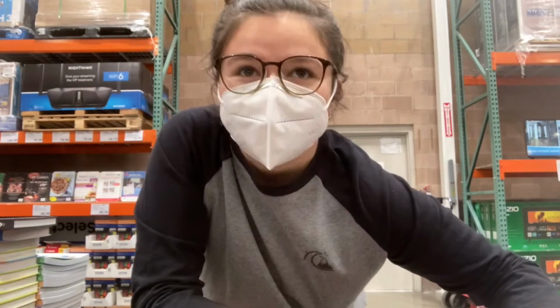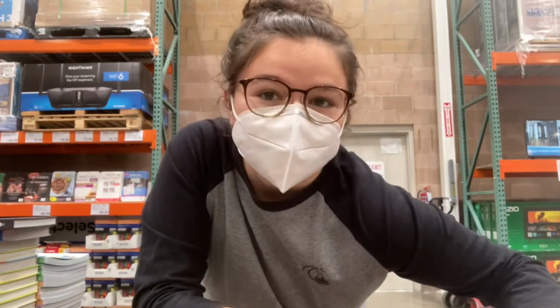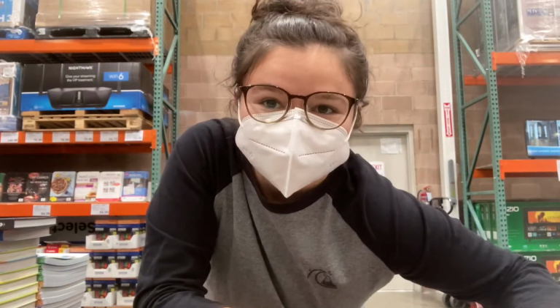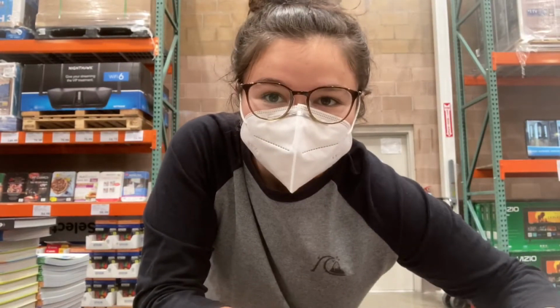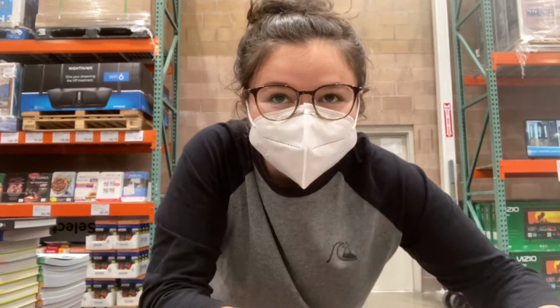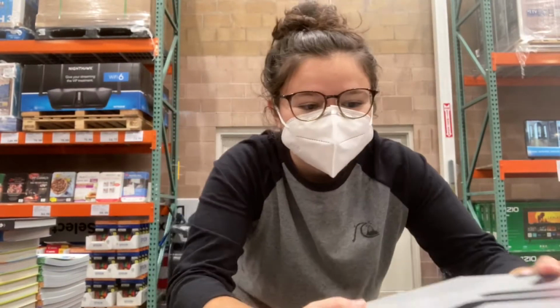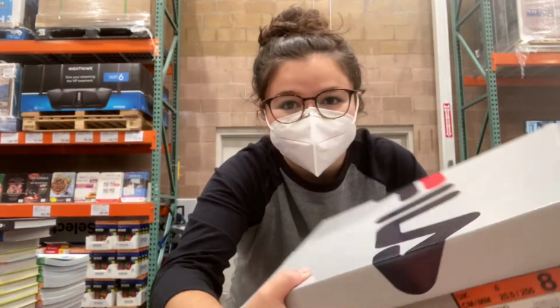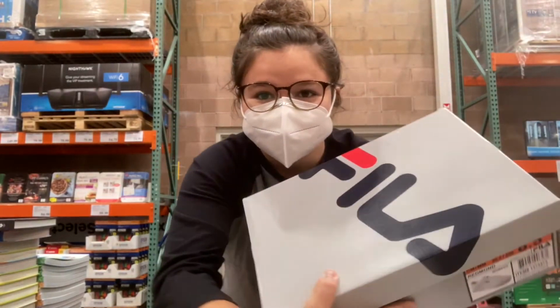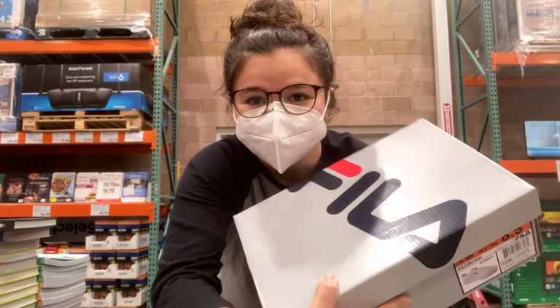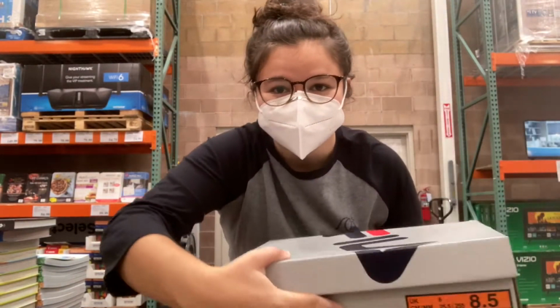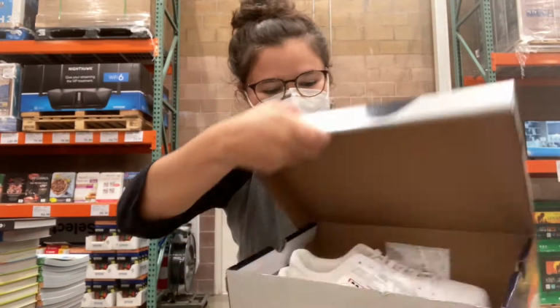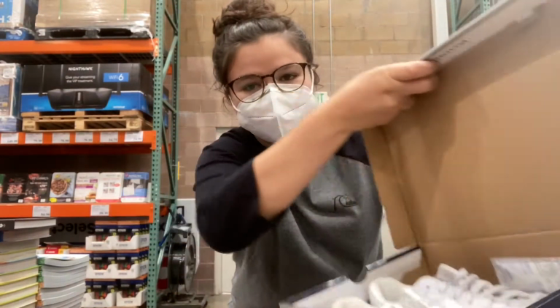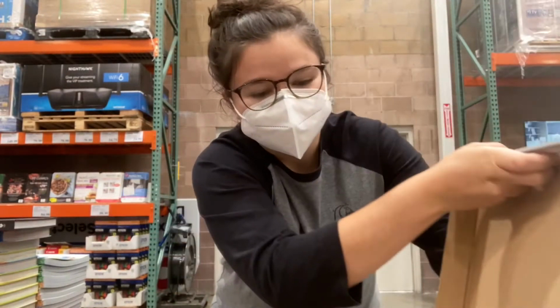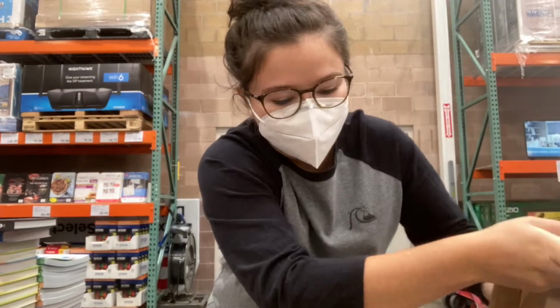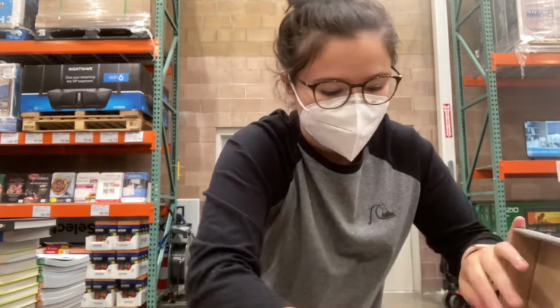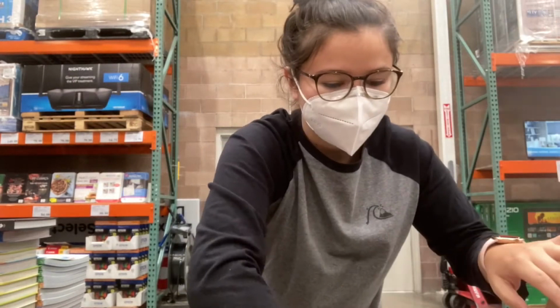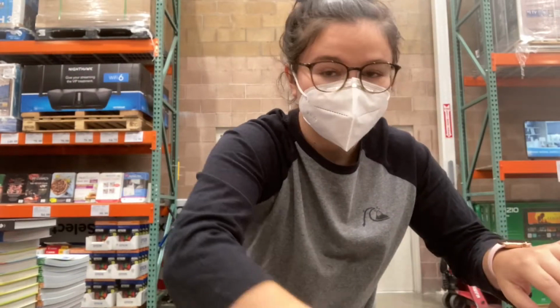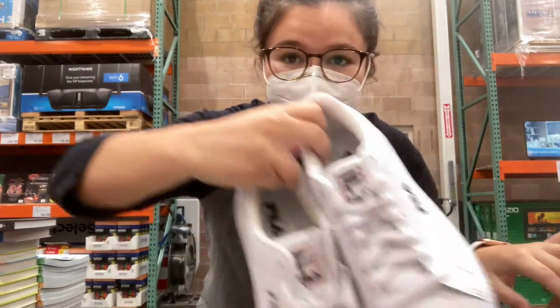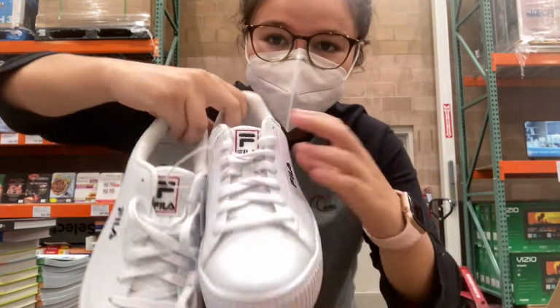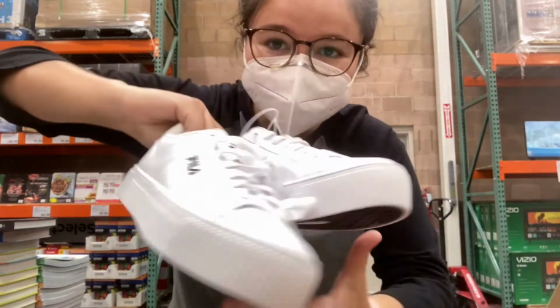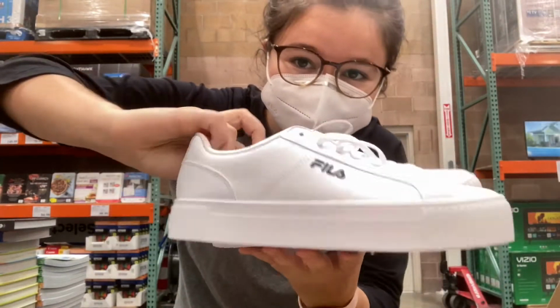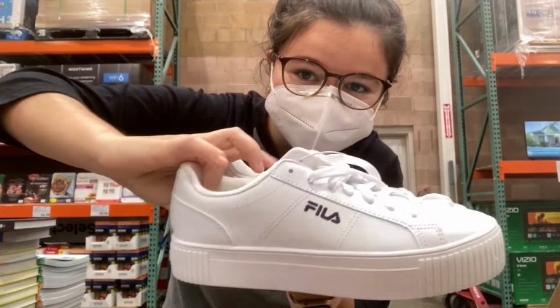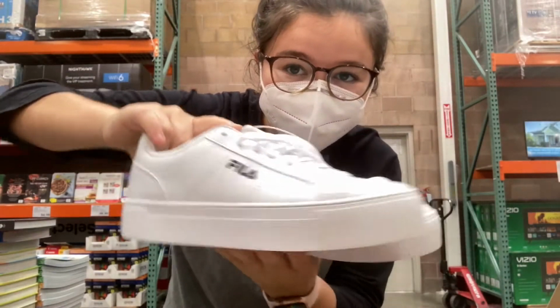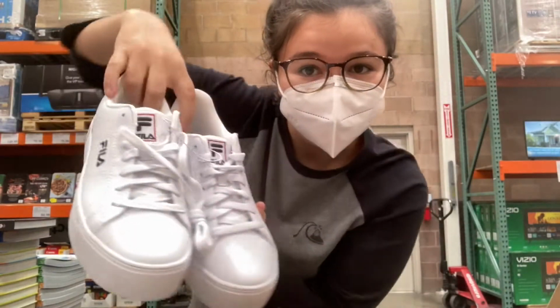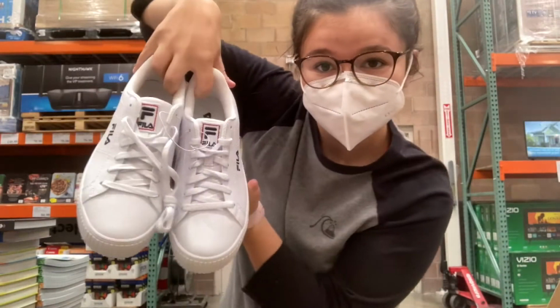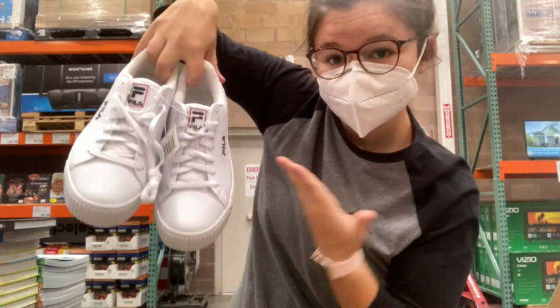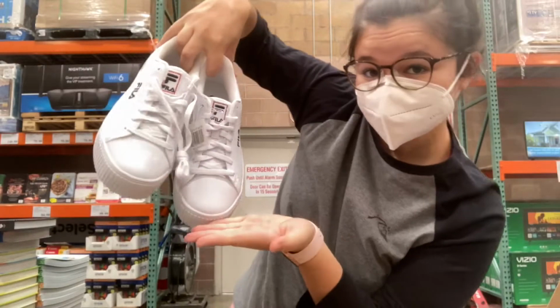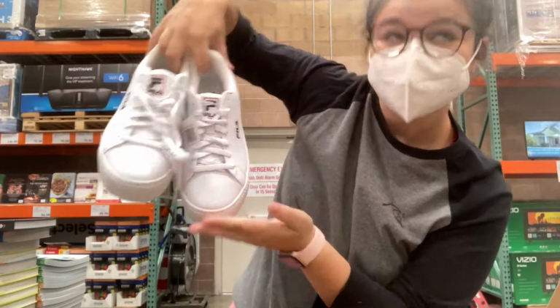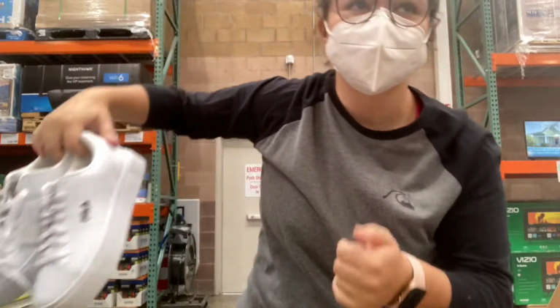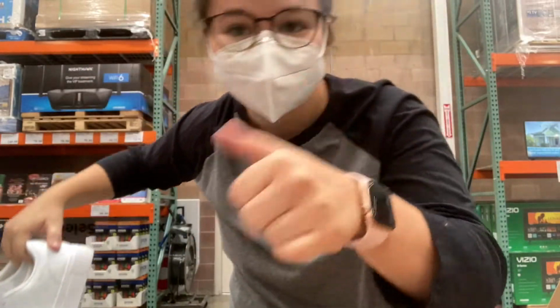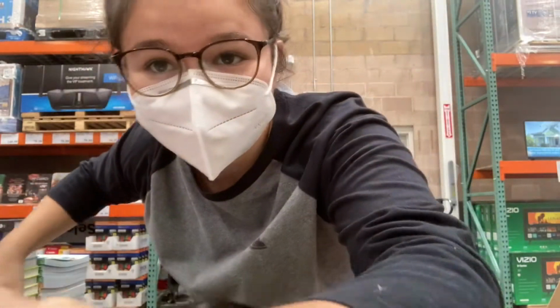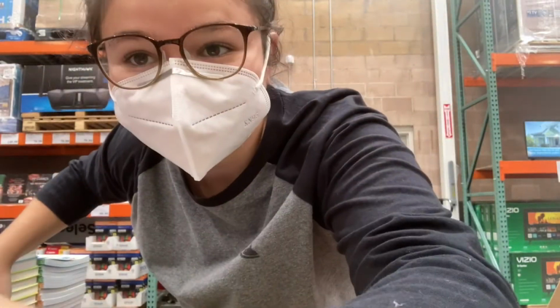We were passing by the clothes section and I saw these shoes, I'll show you guys. Look how sick these are. That's it.